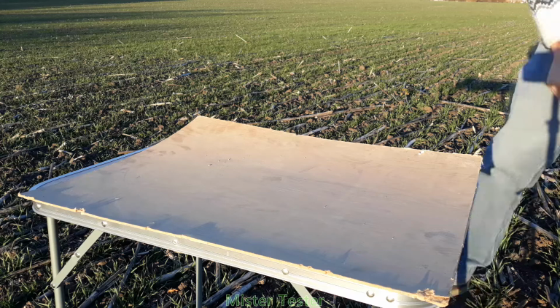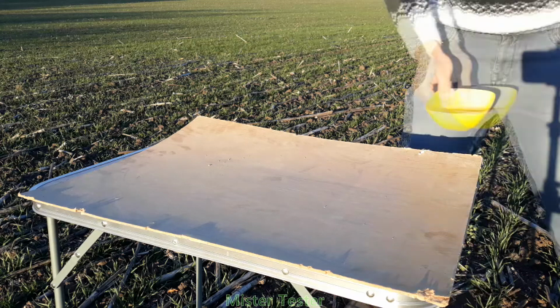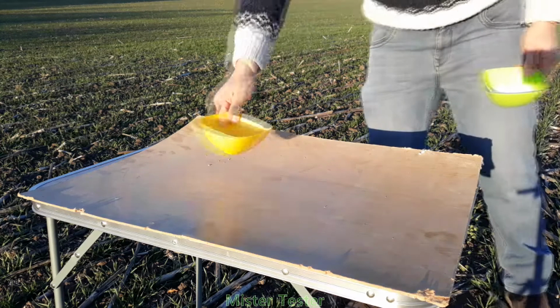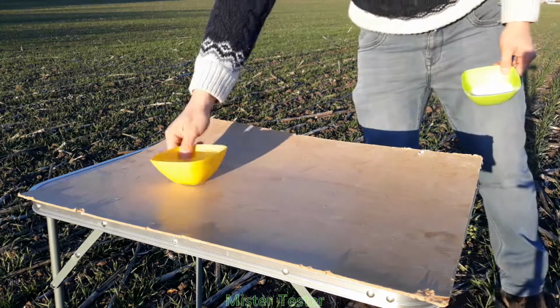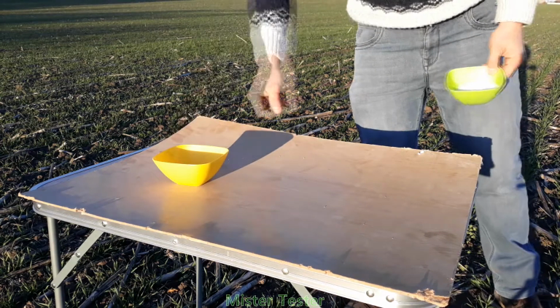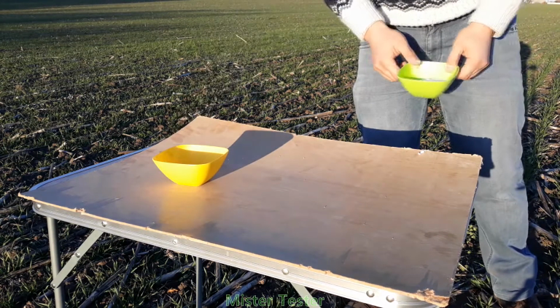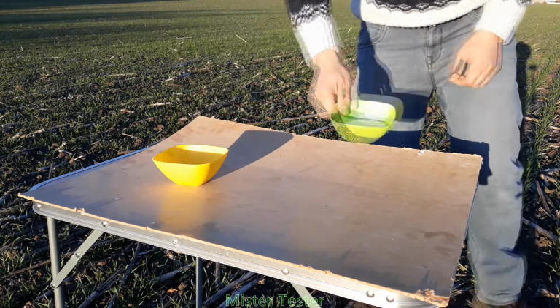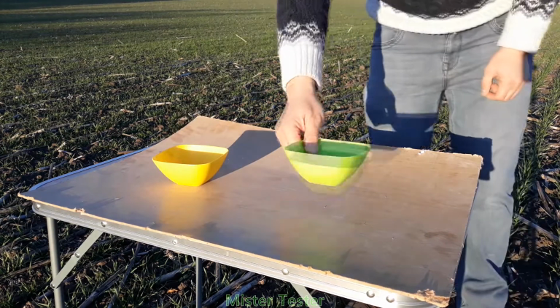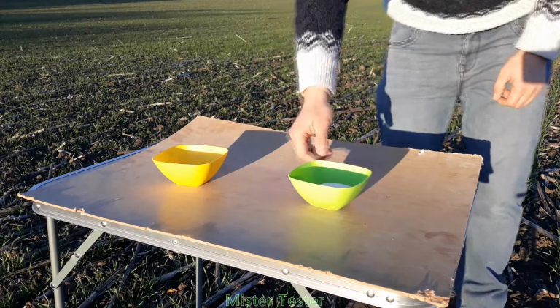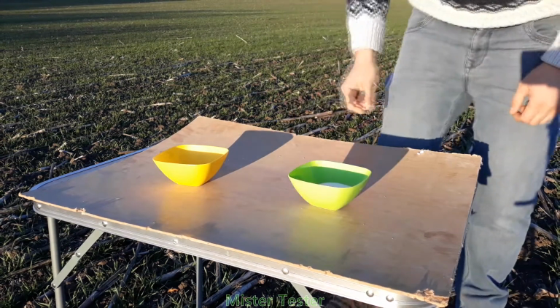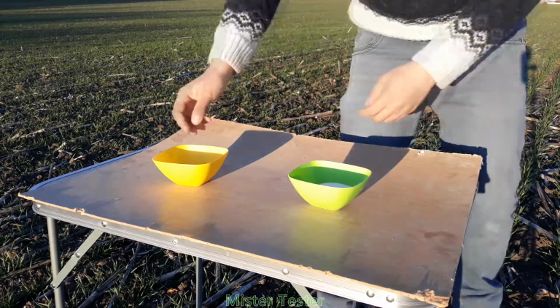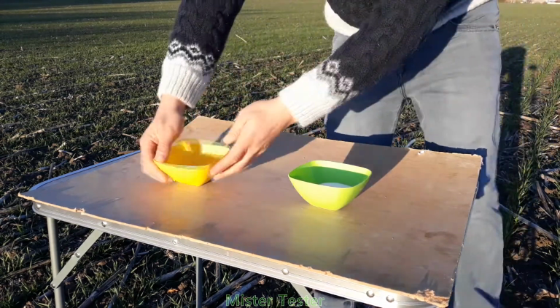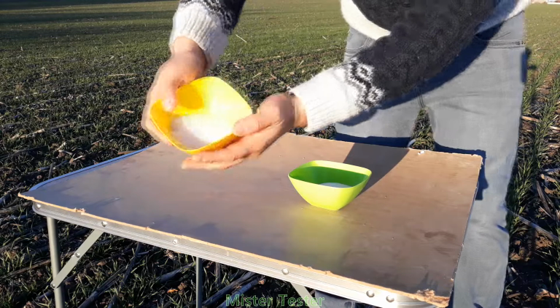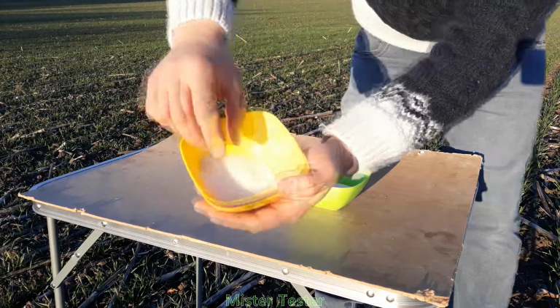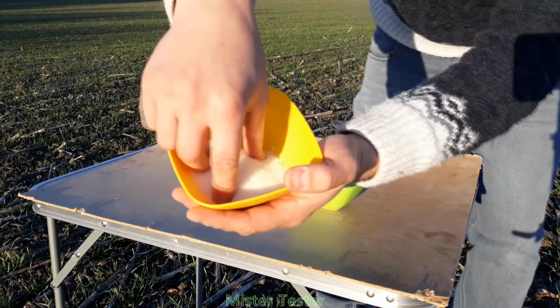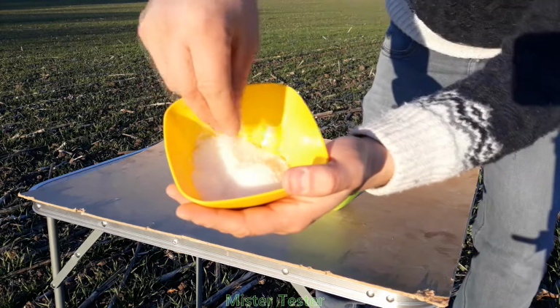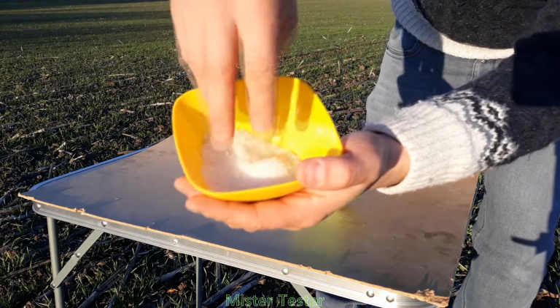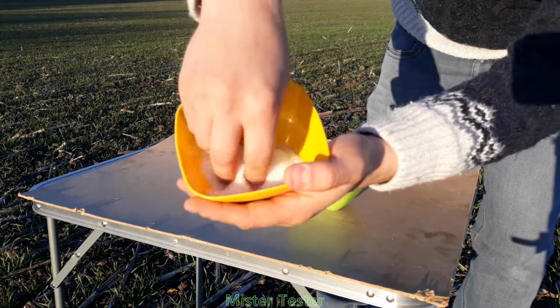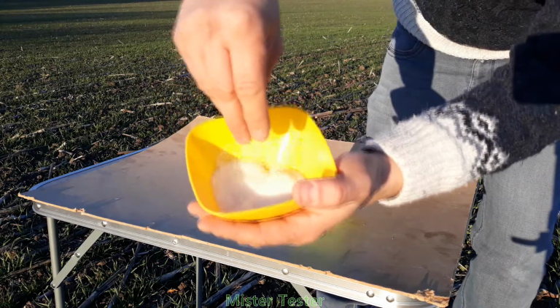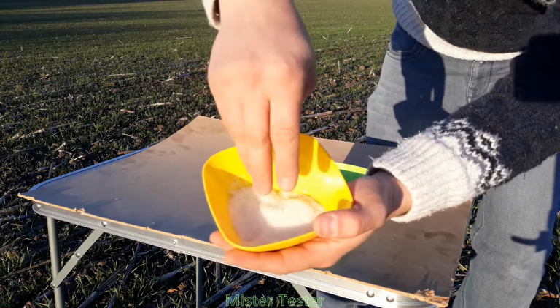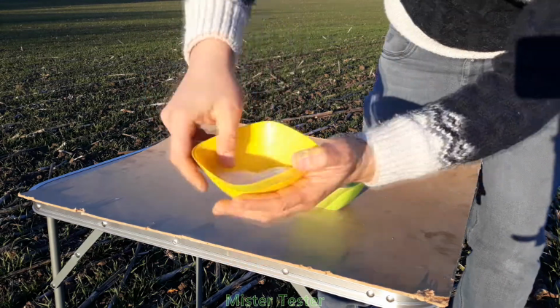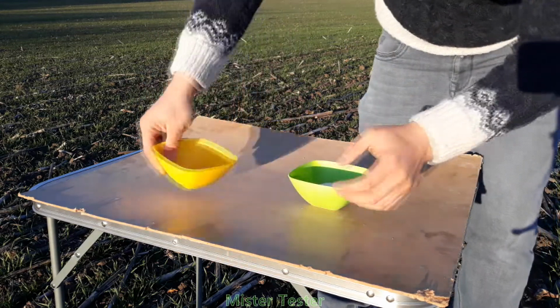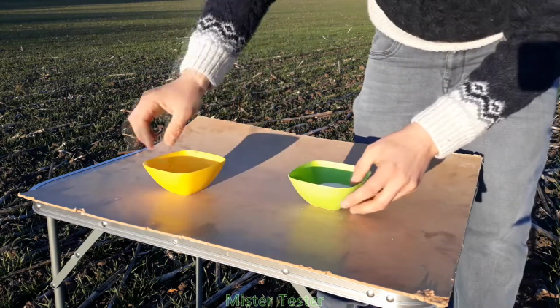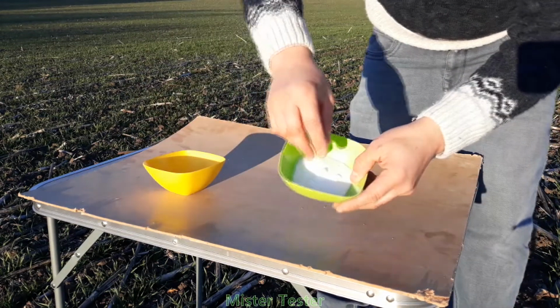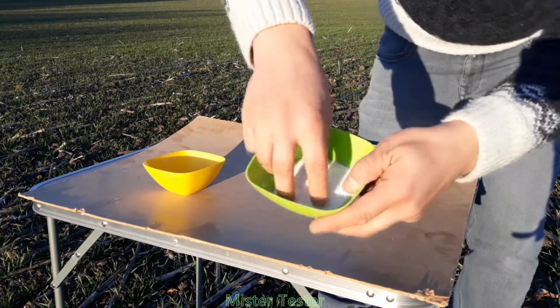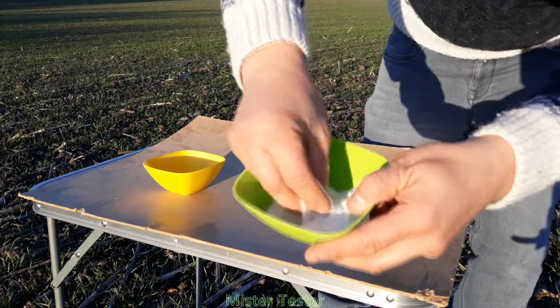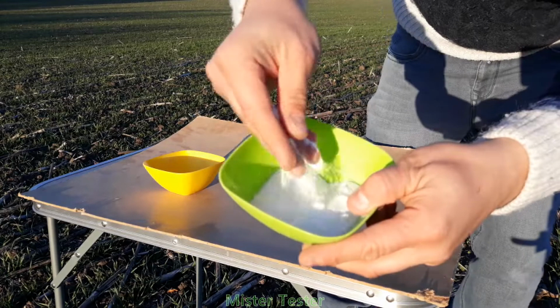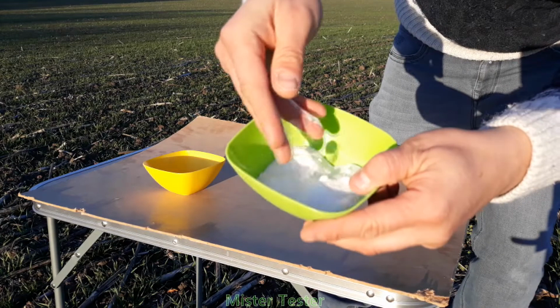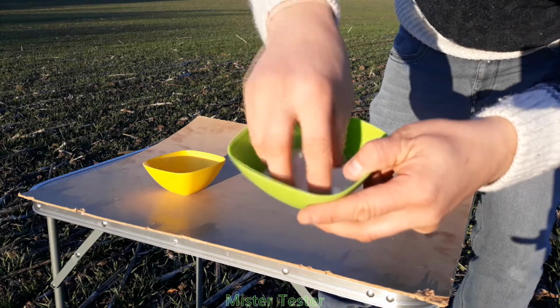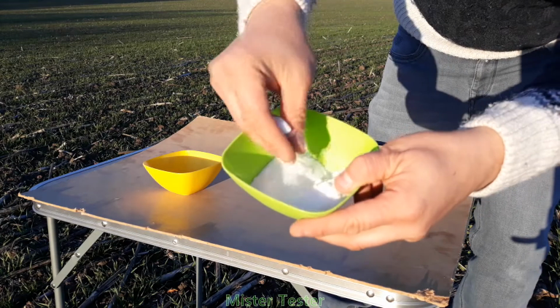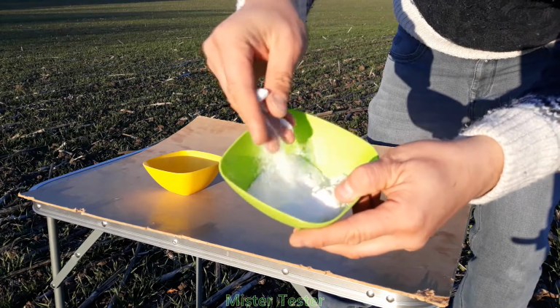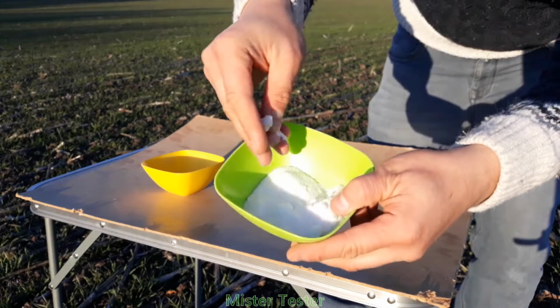Hi! Today we will test how the caramel fuel burns. Let's start with 2 main ingredients. We have regular sugar in the yellow plate and in the green plate we have potassium nitrate.